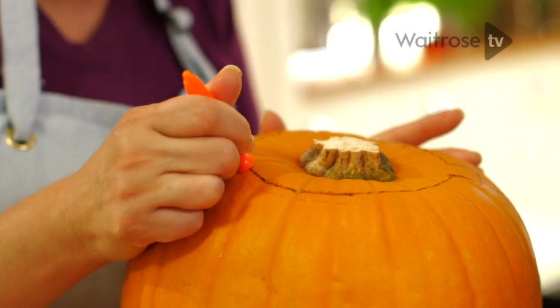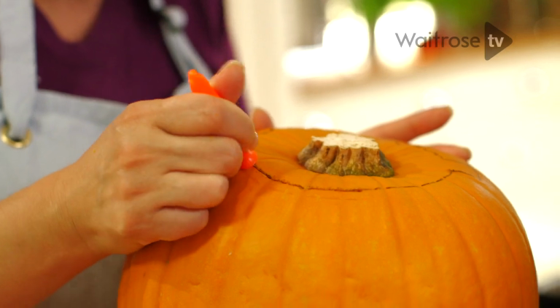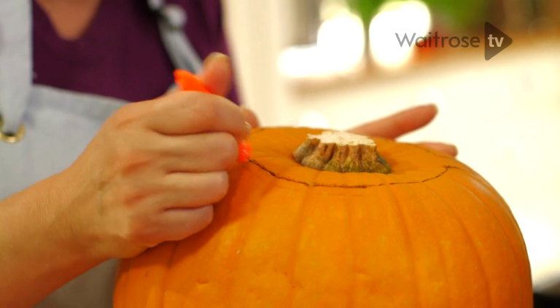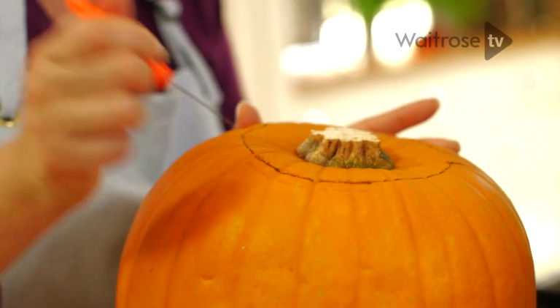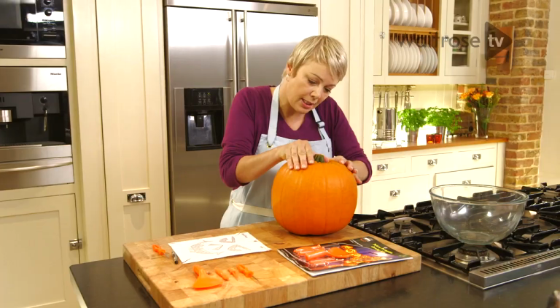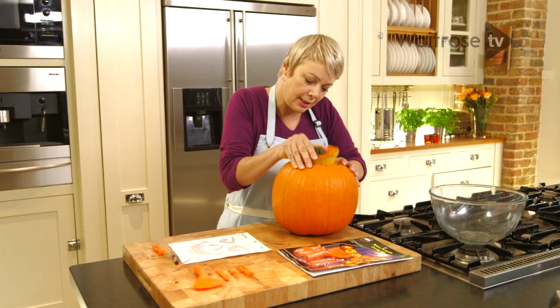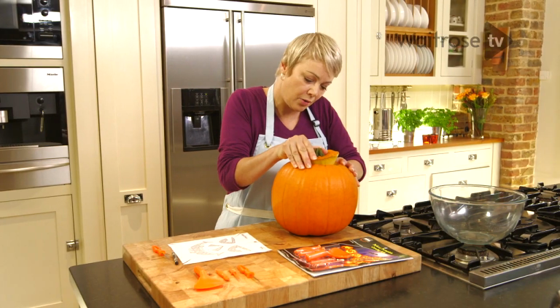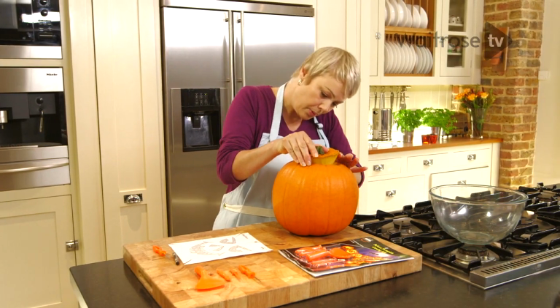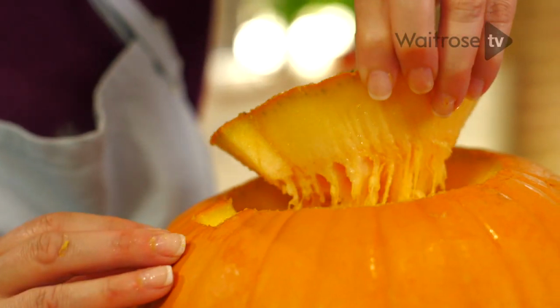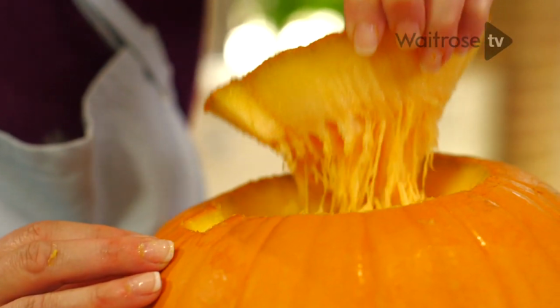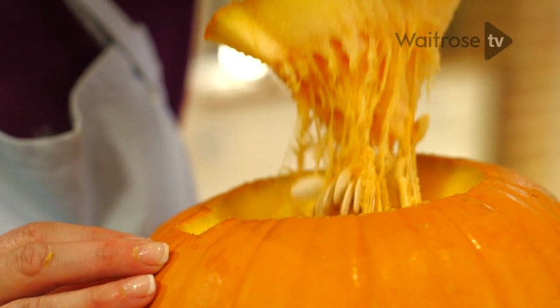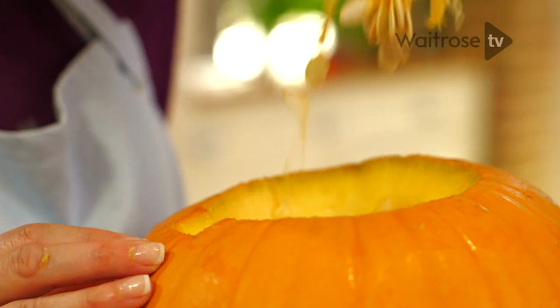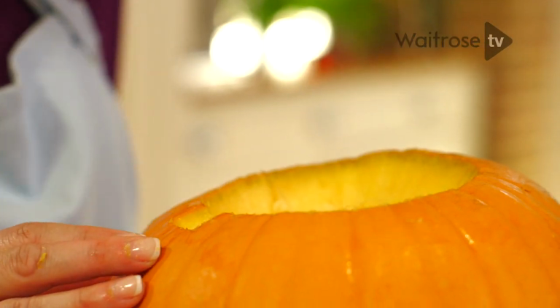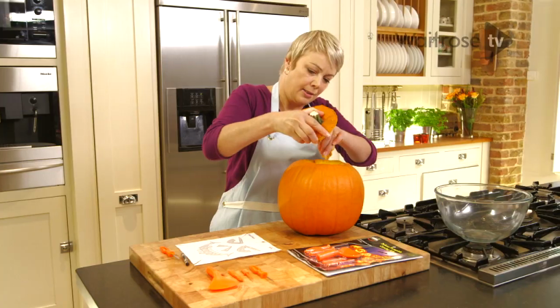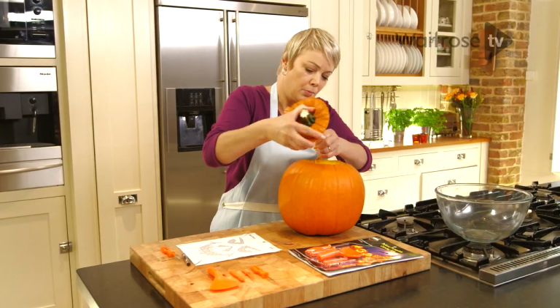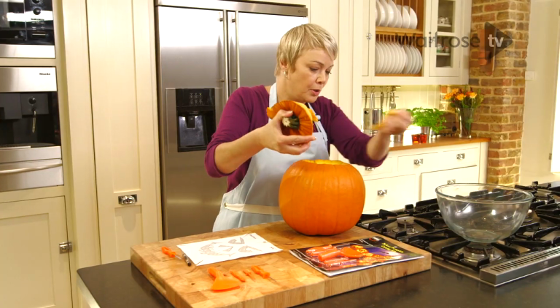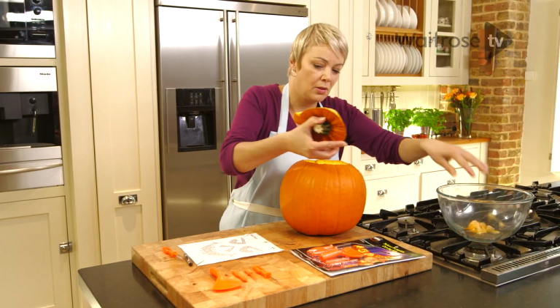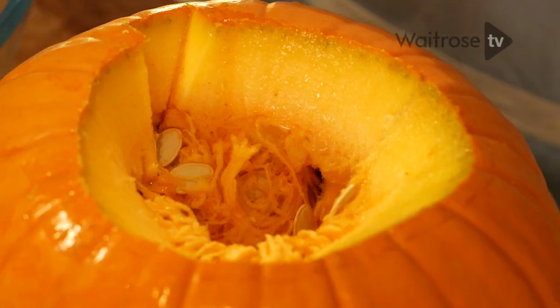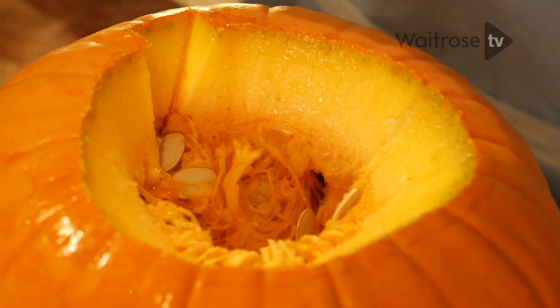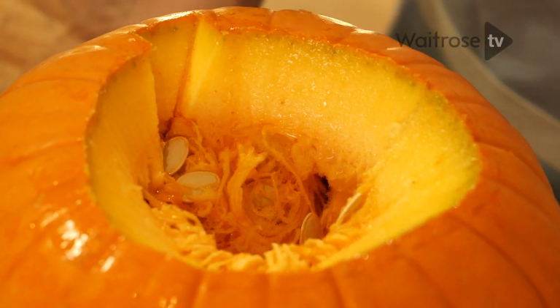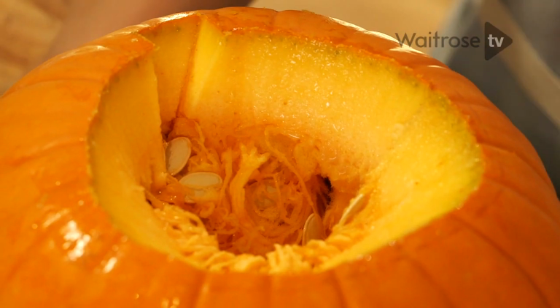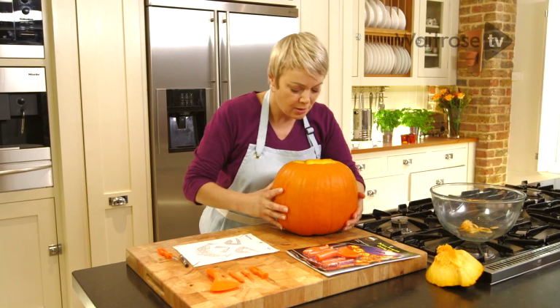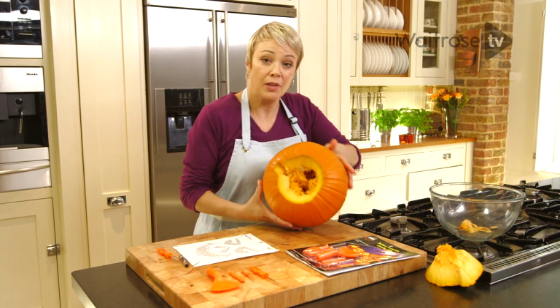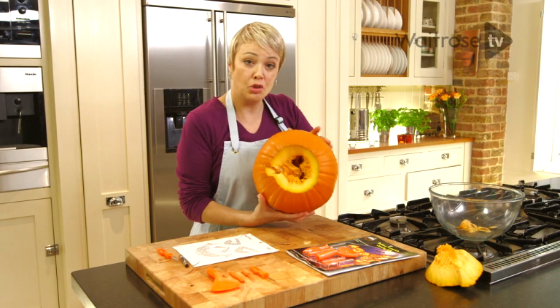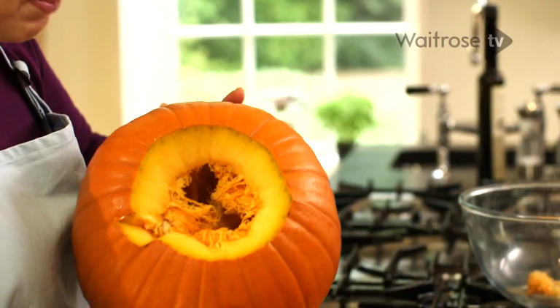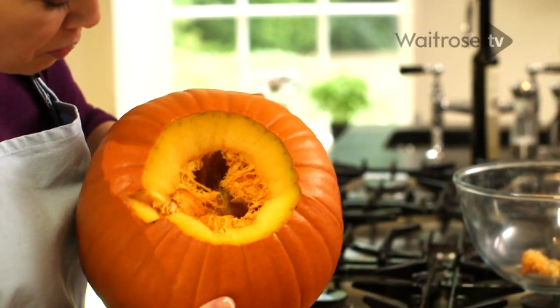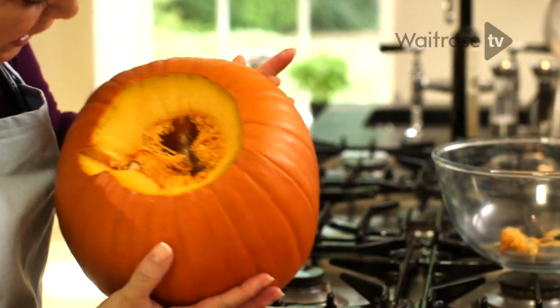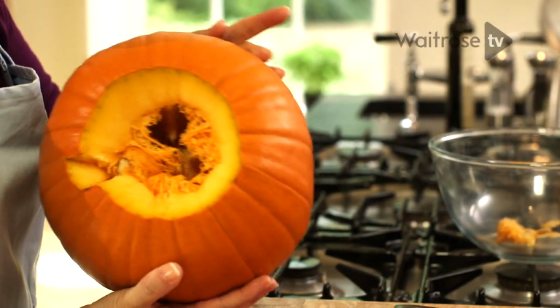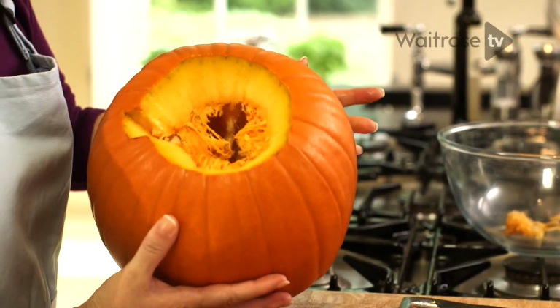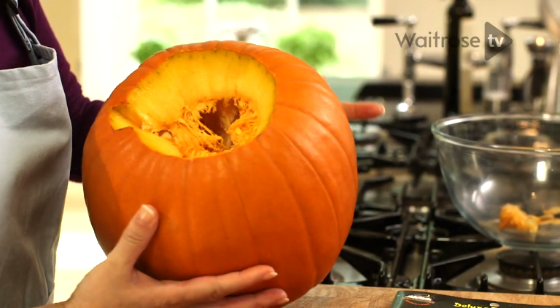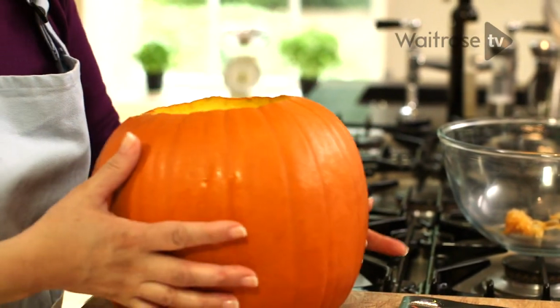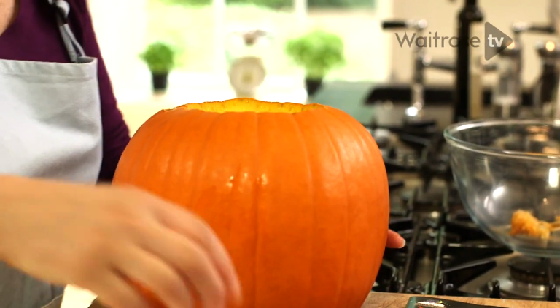Now the lid should be loose so let's just try and ease it off — and then out it comes. We'll just pull those bits off. Now if you look inside there's lots of stringy bits of pumpkin and quite a lot of seeds, and we need to get rid of all of that.